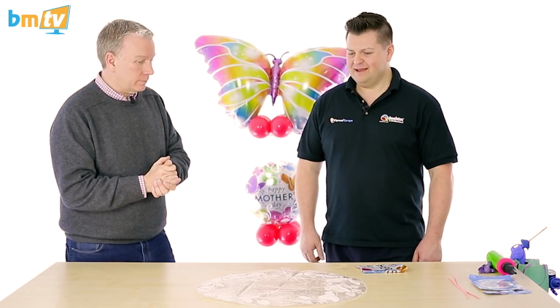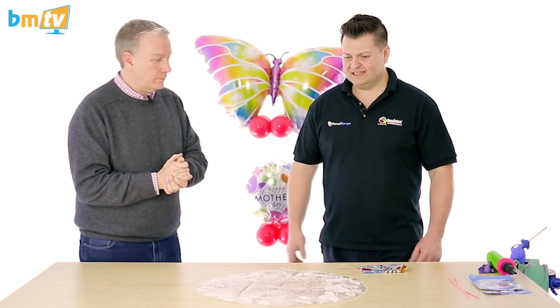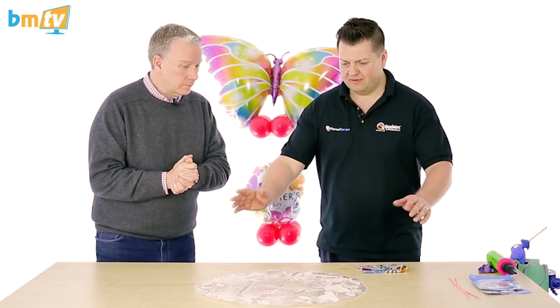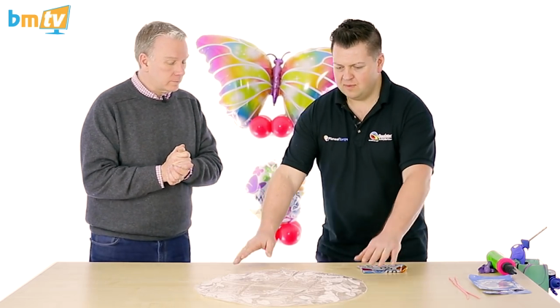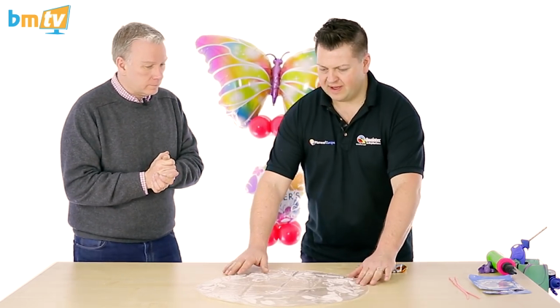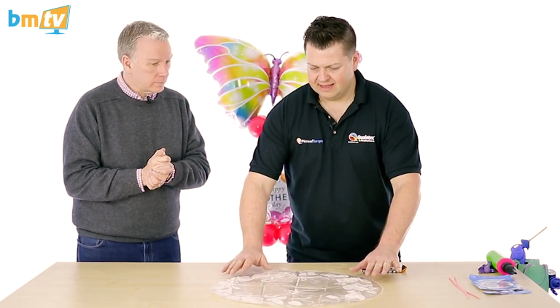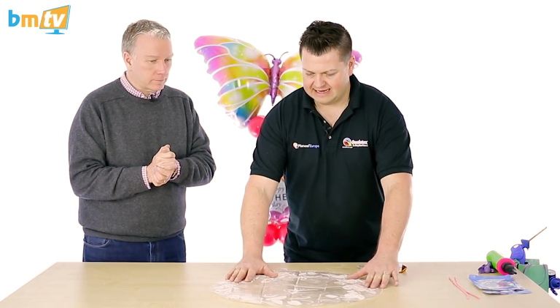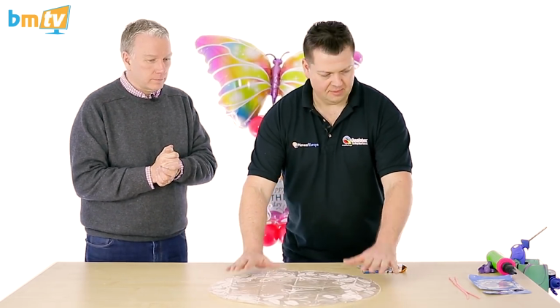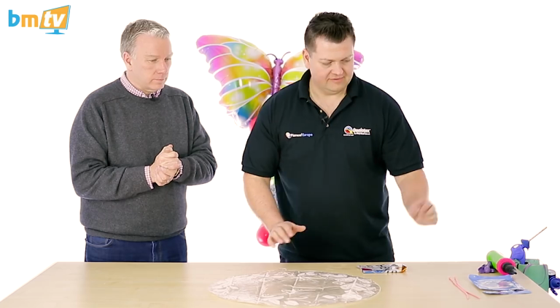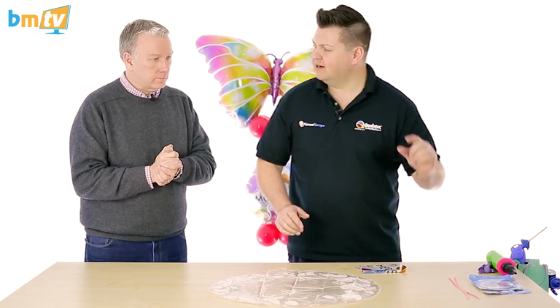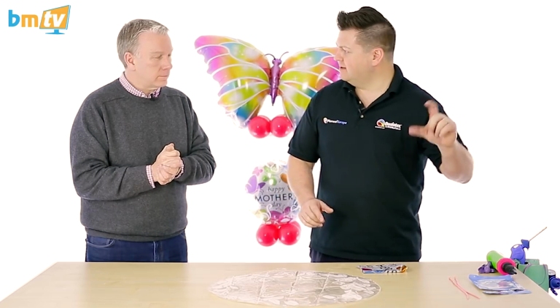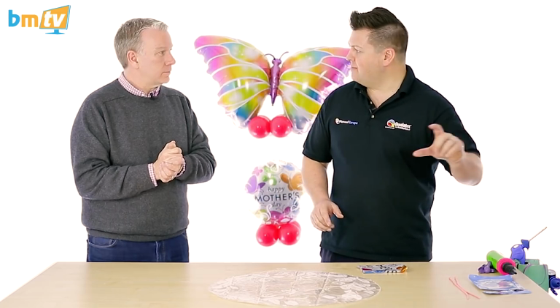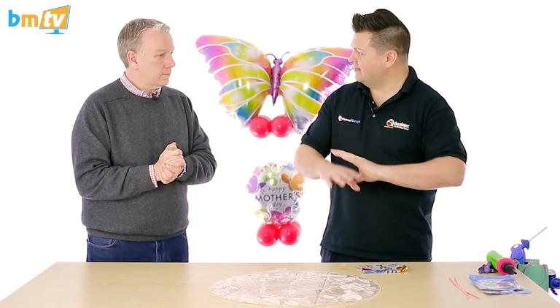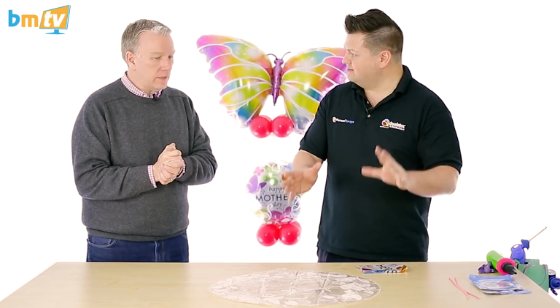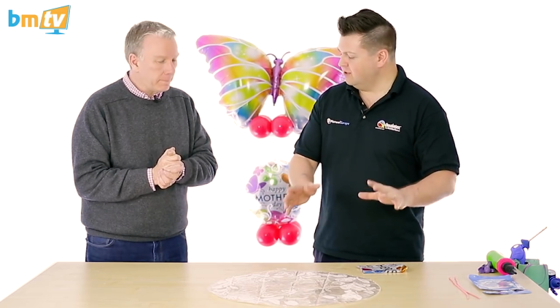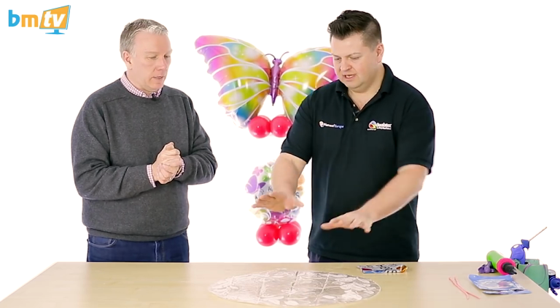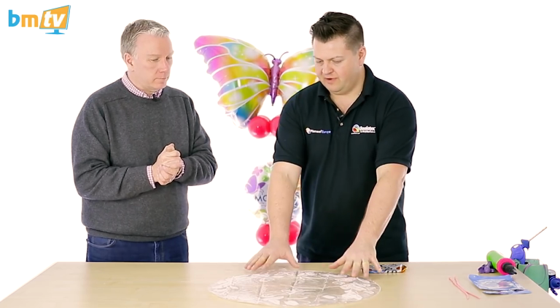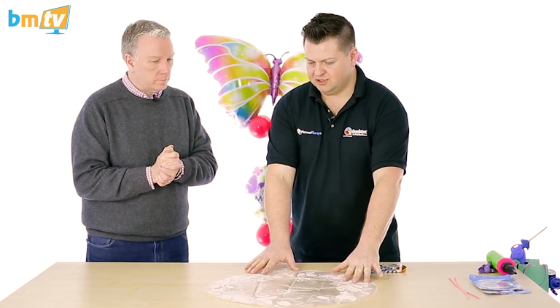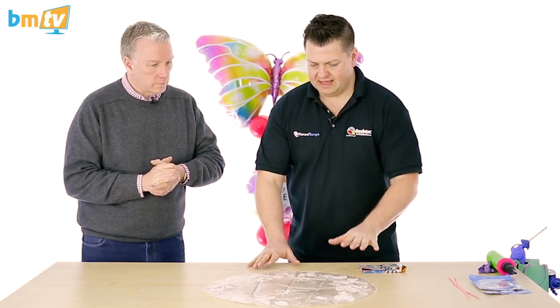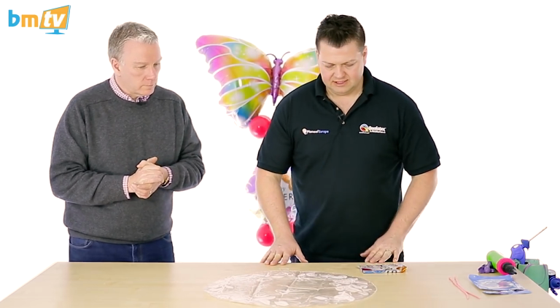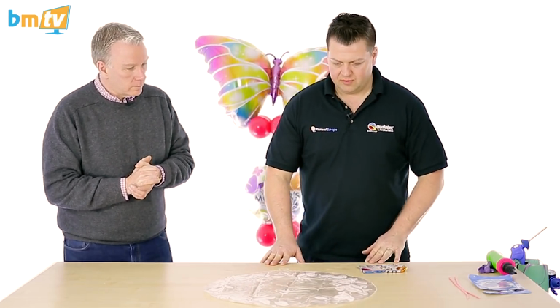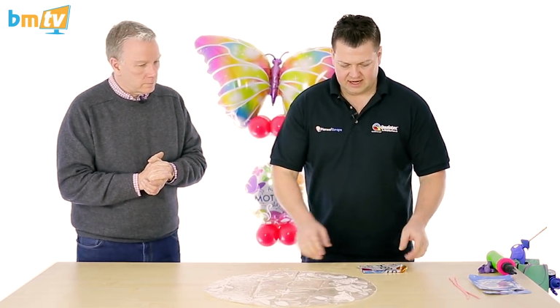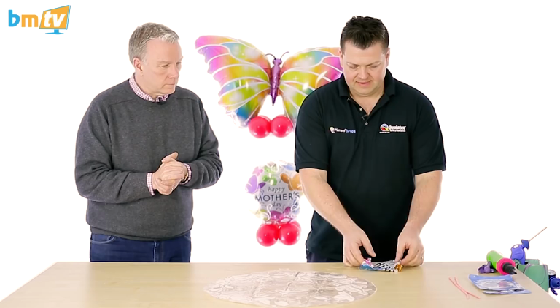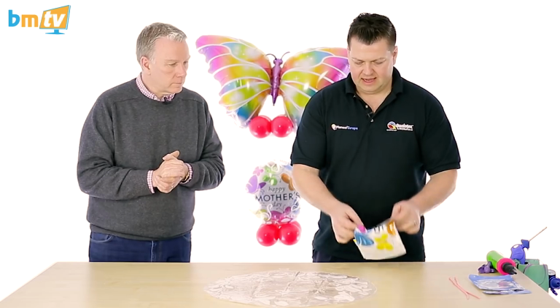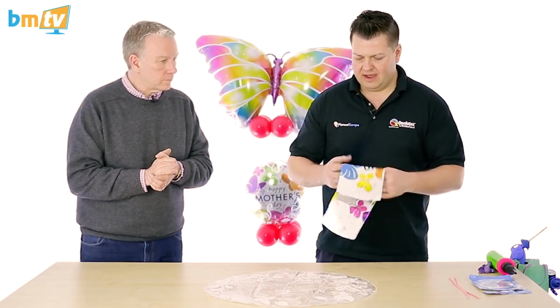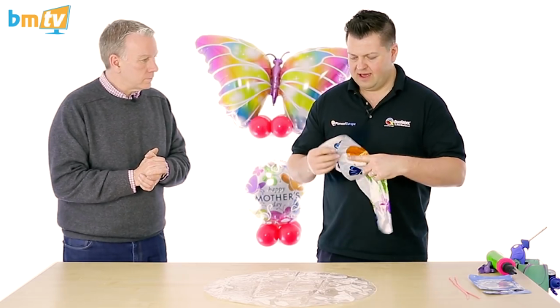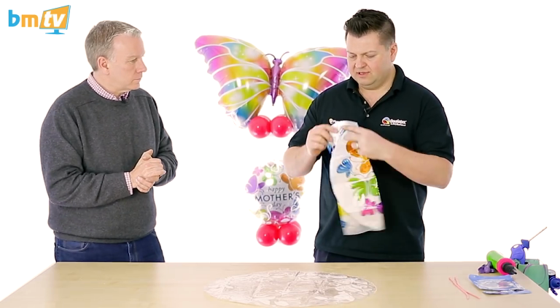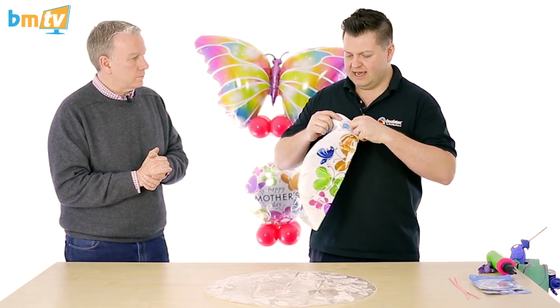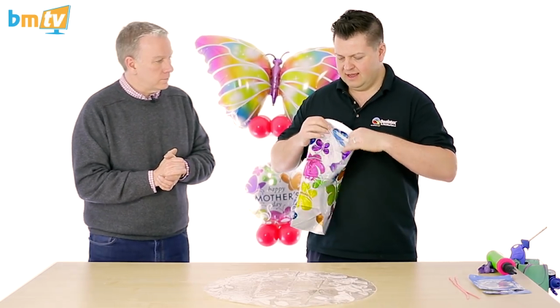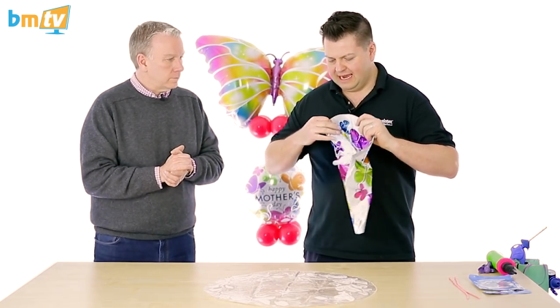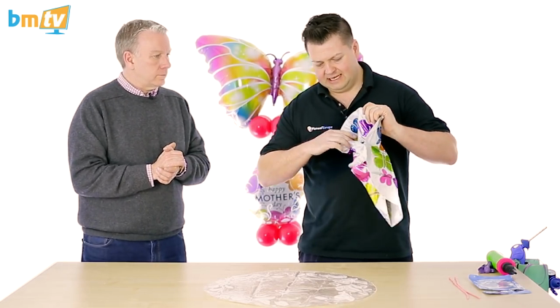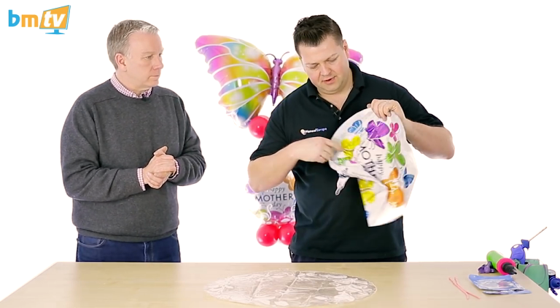Okay fantastic. So I've already opened up an air deco bubble — I've discarded the wet pack that keeps it moist, but we've only just done that so we're all ready to go, and we have a Mother's Day 18-inch foil.